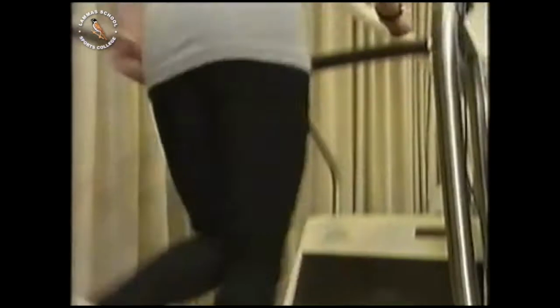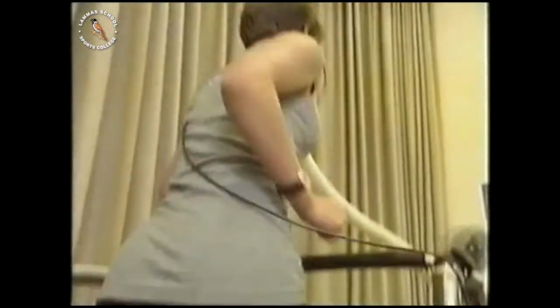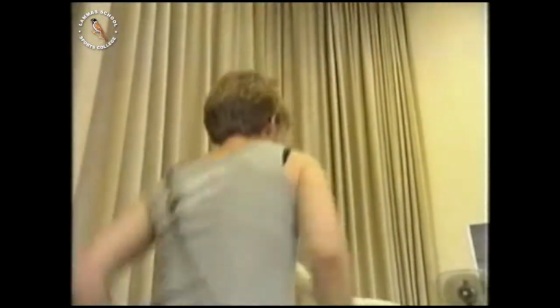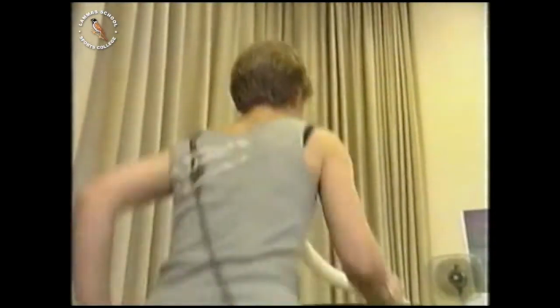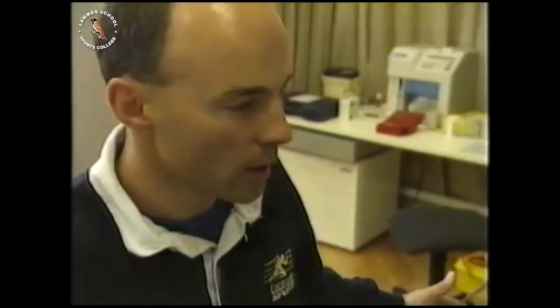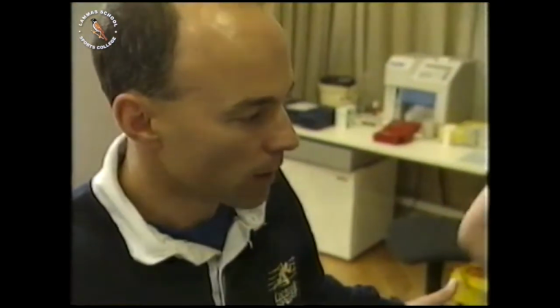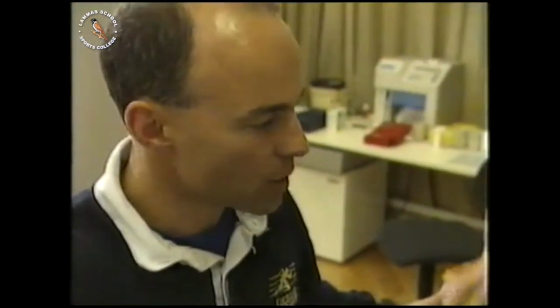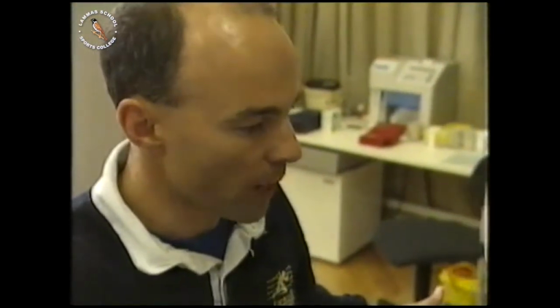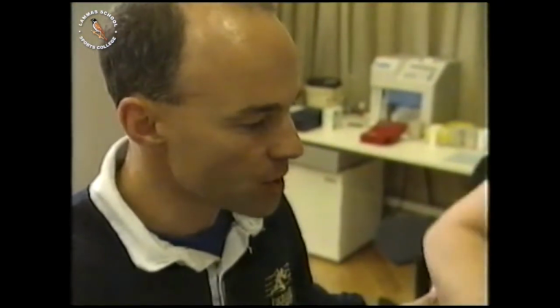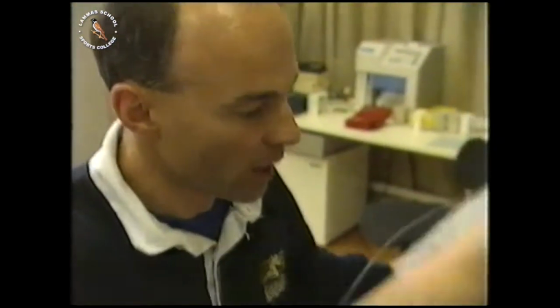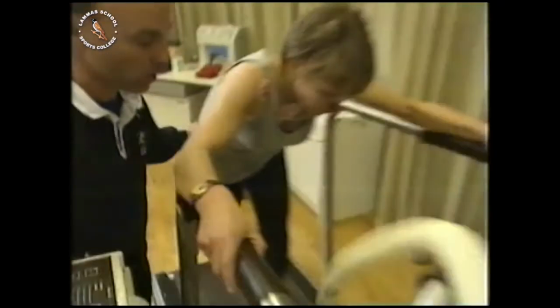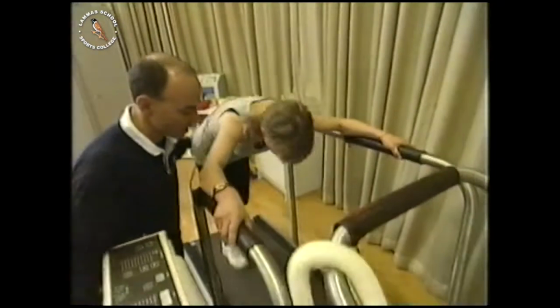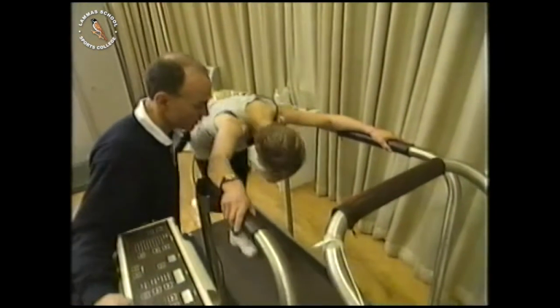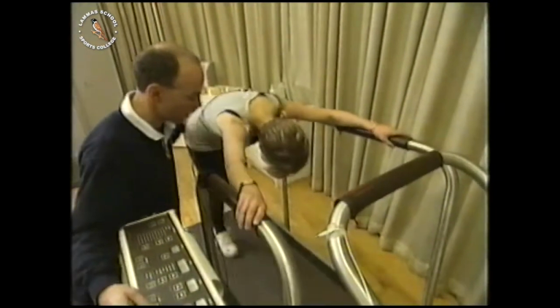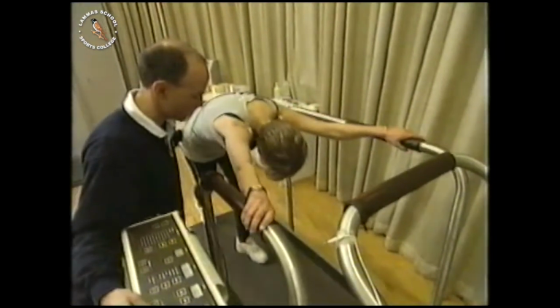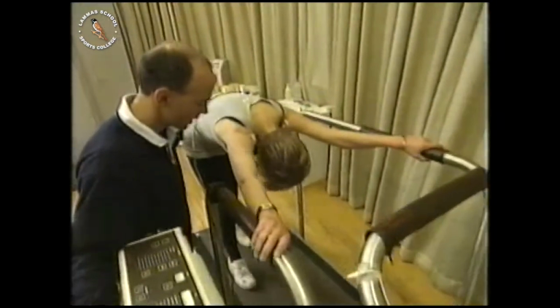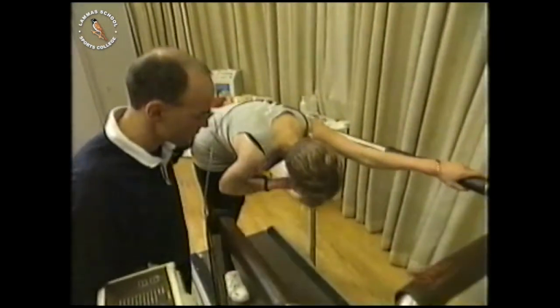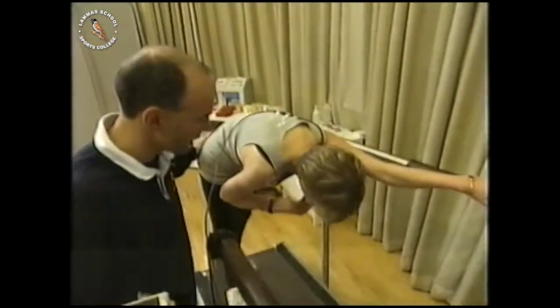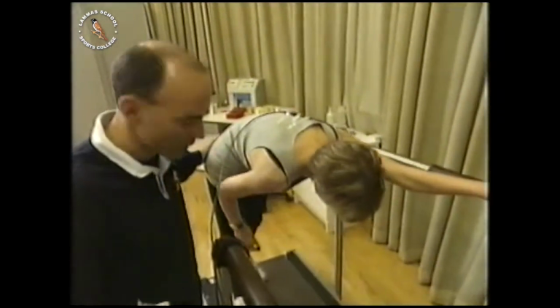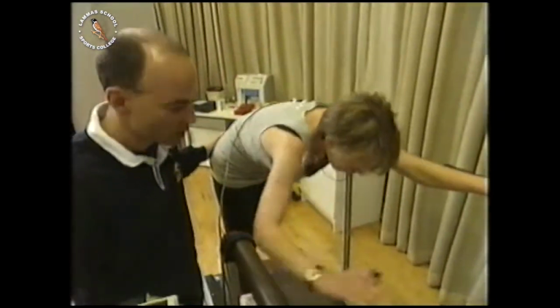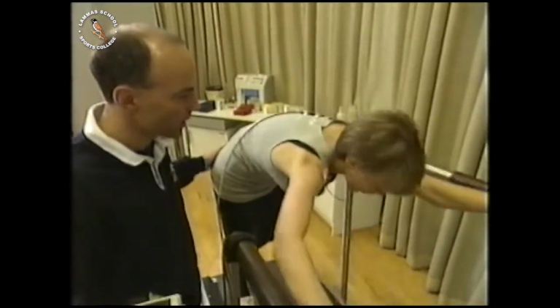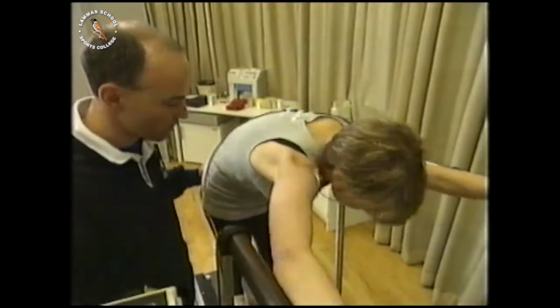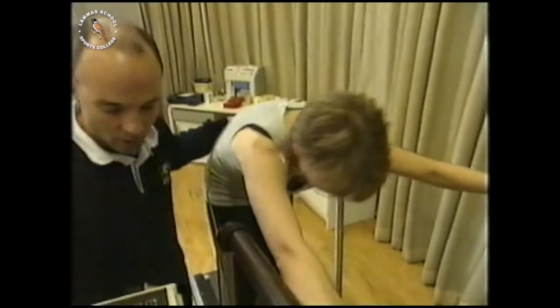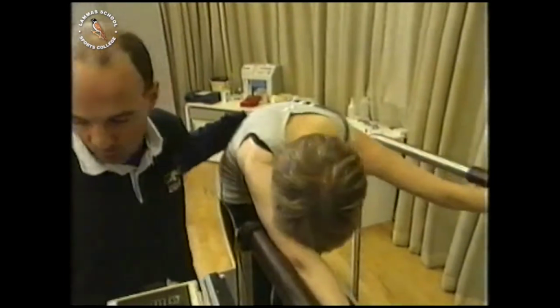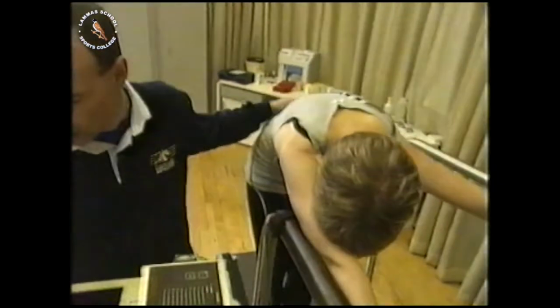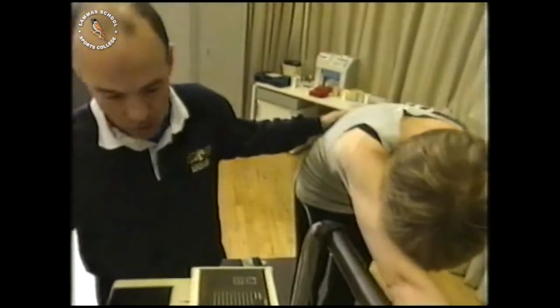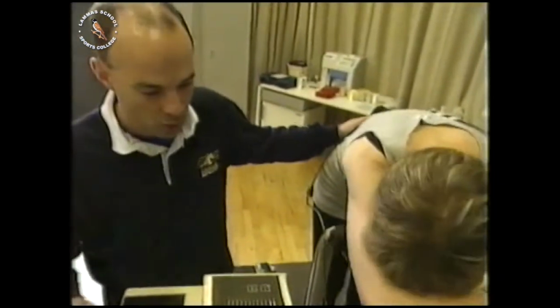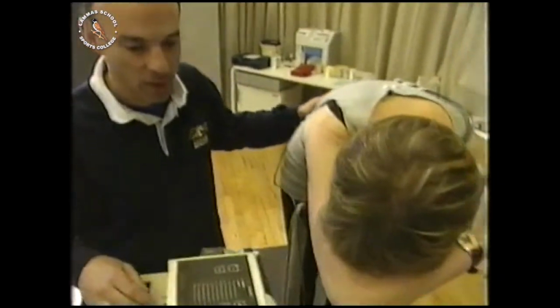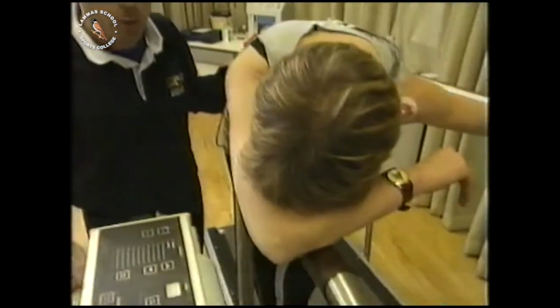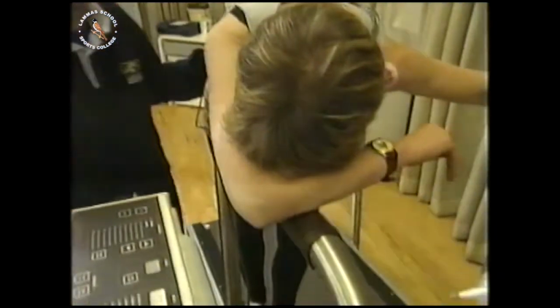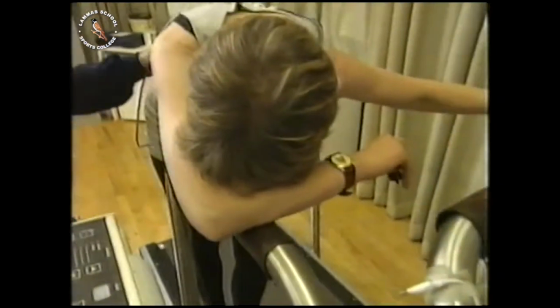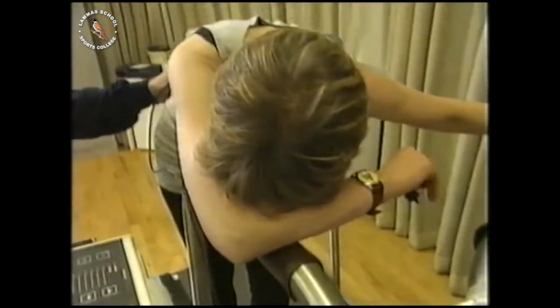Looking good, going really well. Just put your hands on the side when you can't do anymore. Well done, tremendous. Just try and keep upright, keep yourself moving. Great effort, absolutely terrific. That was 8 minutes and 15 seconds.